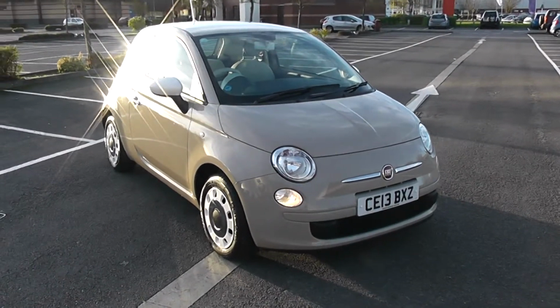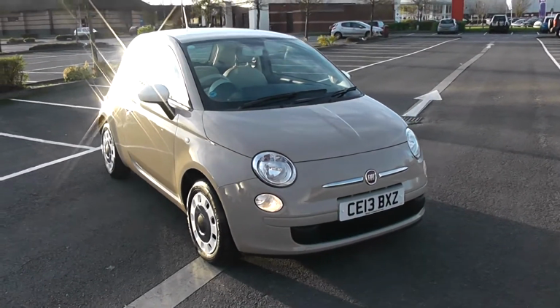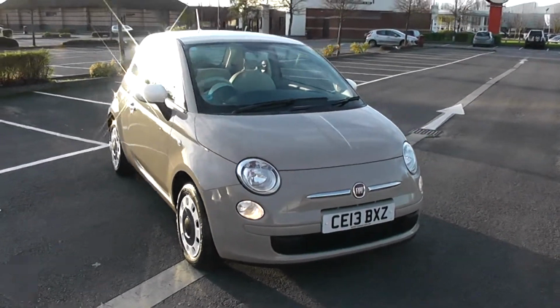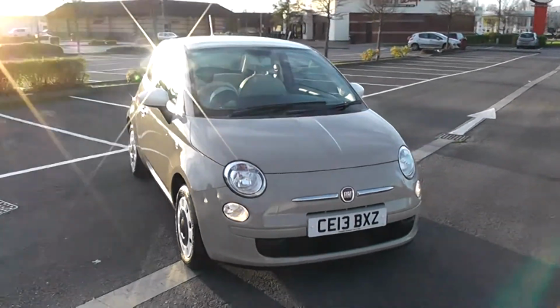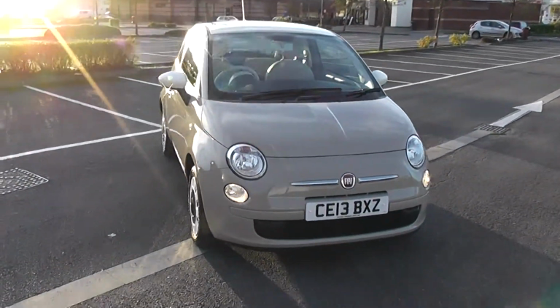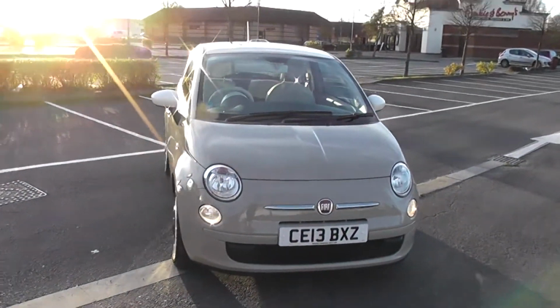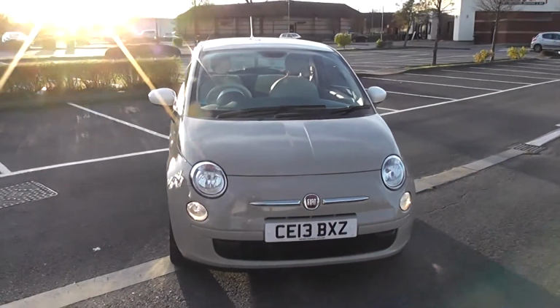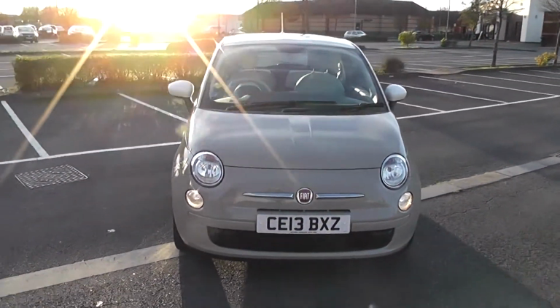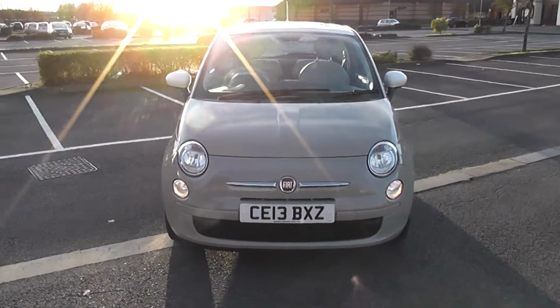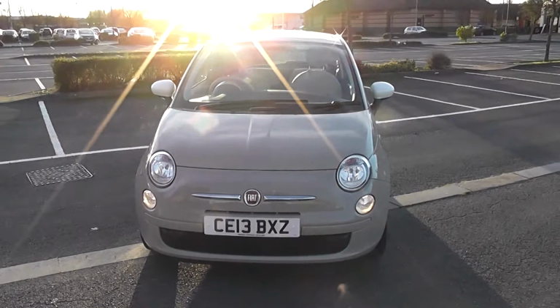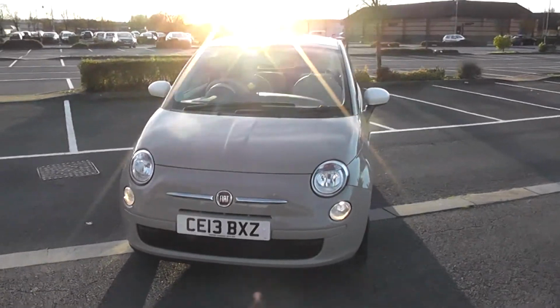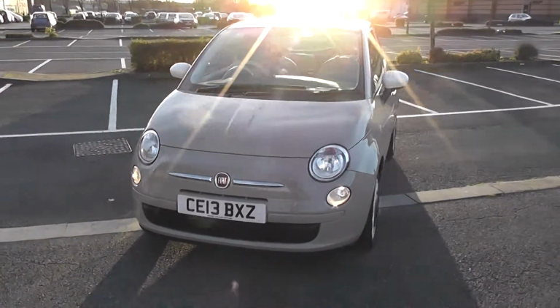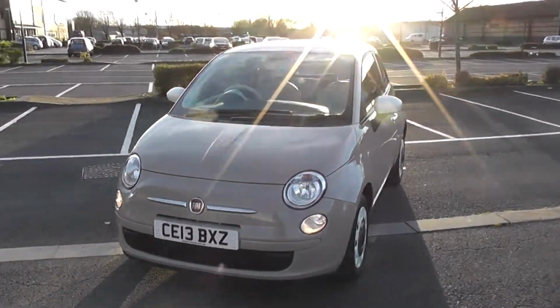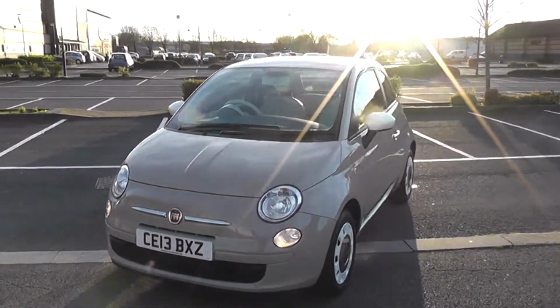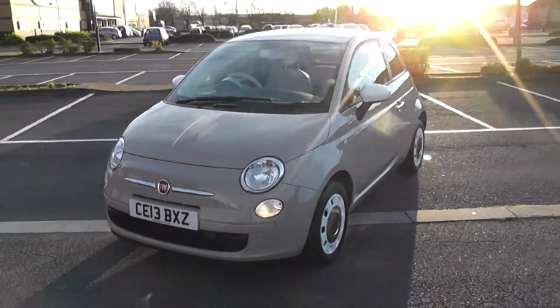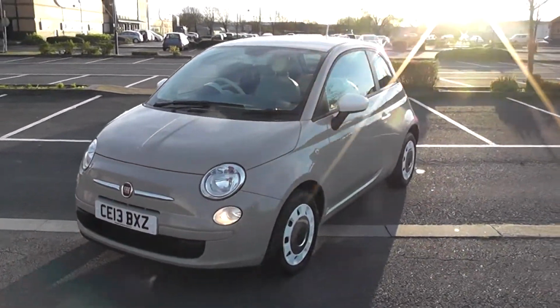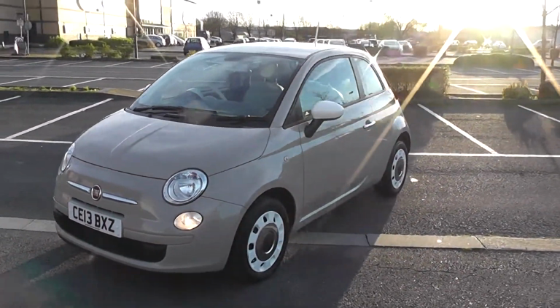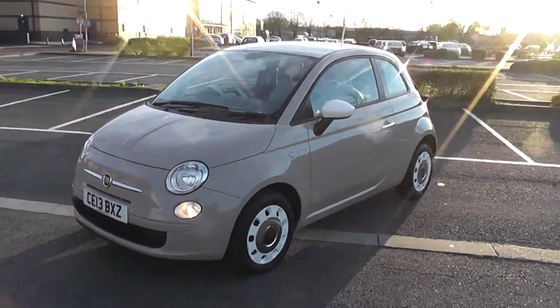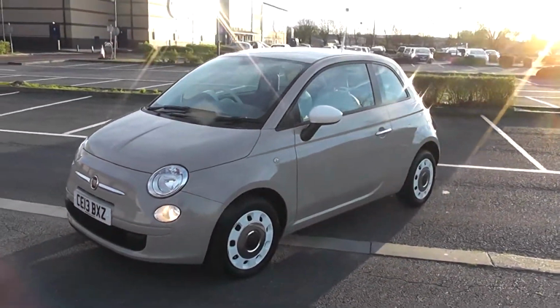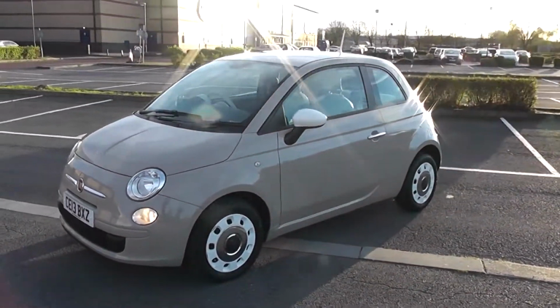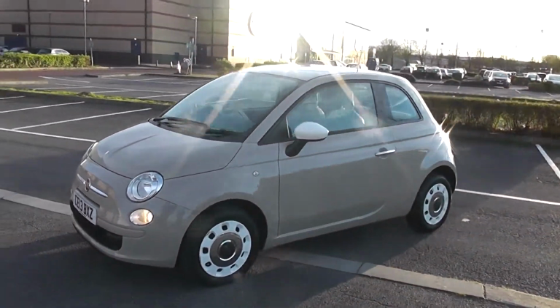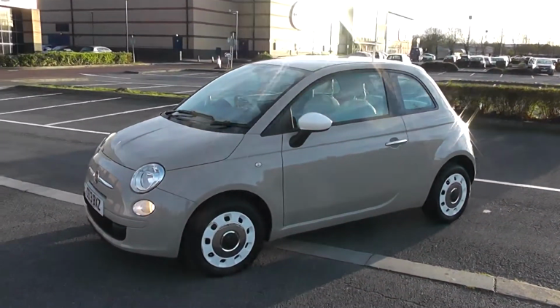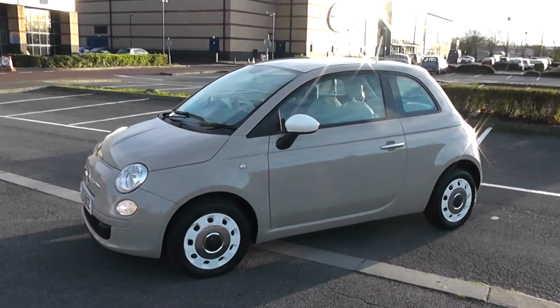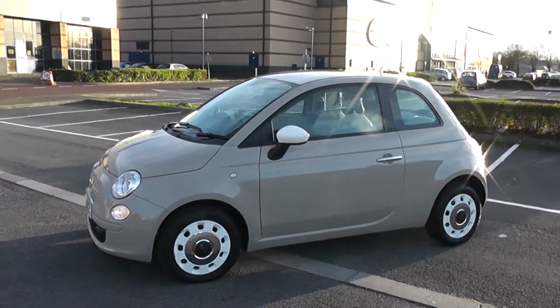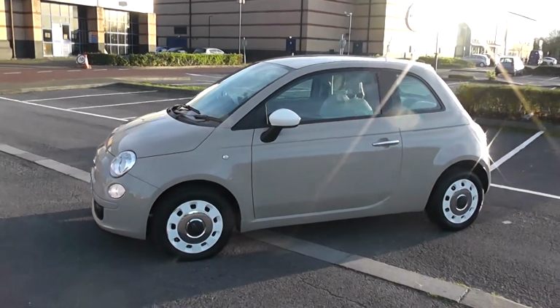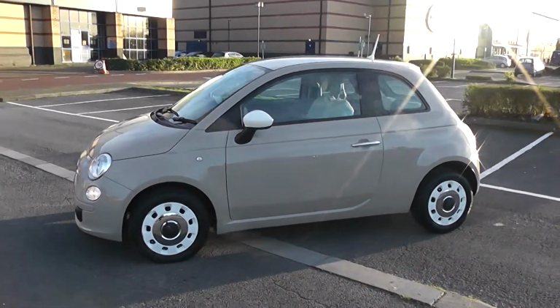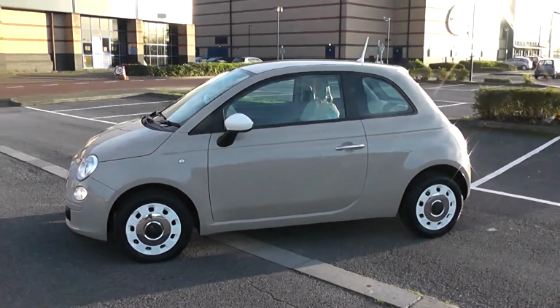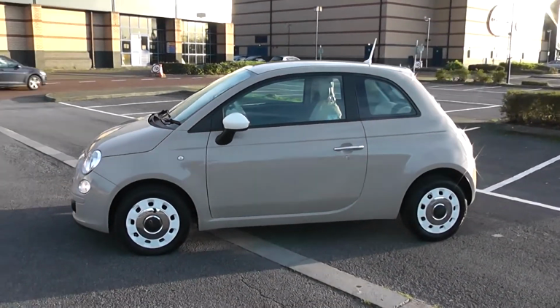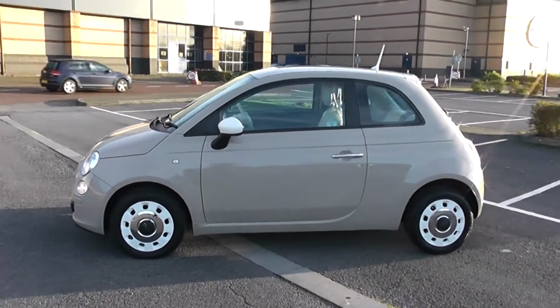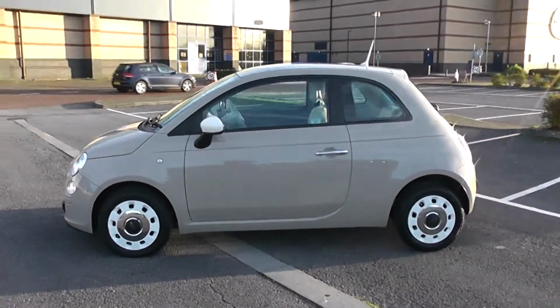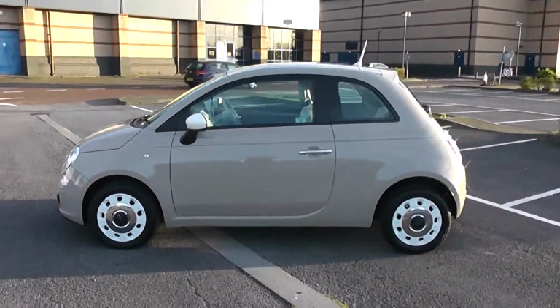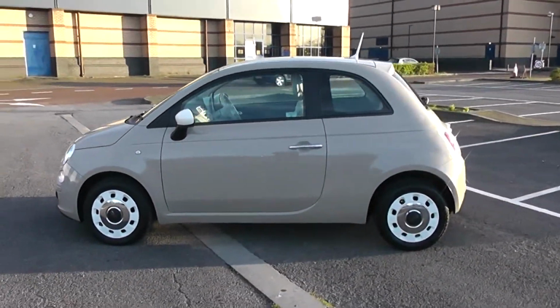We're going to start with a 360 on the outside of the vehicle. Some nice bold headlights there. As we come round the corner you'll be able to see the 14 inch wheels, white door mirrors and chrome door handles. This is a 3 door vehicle.